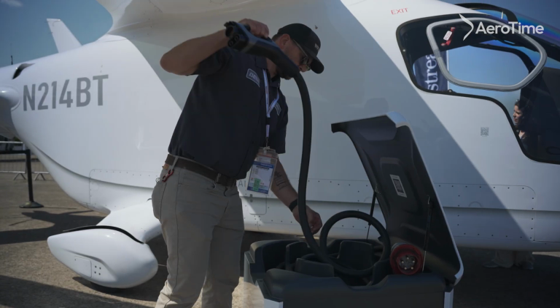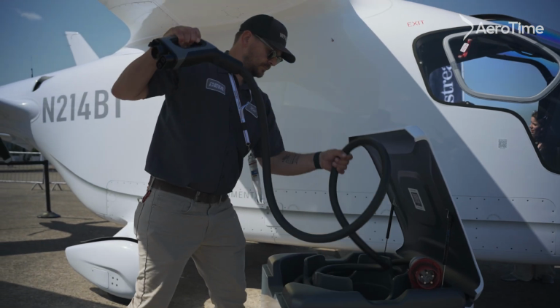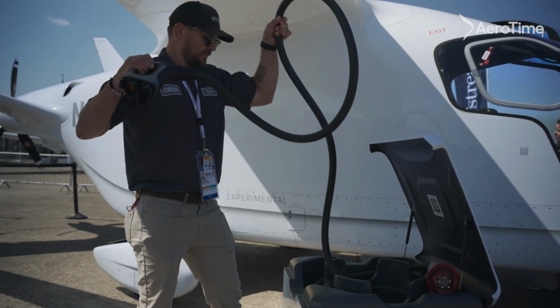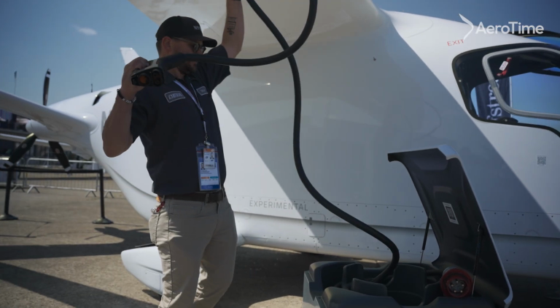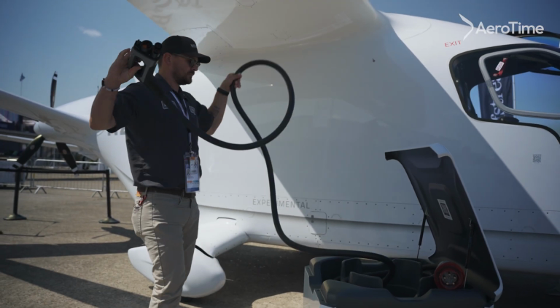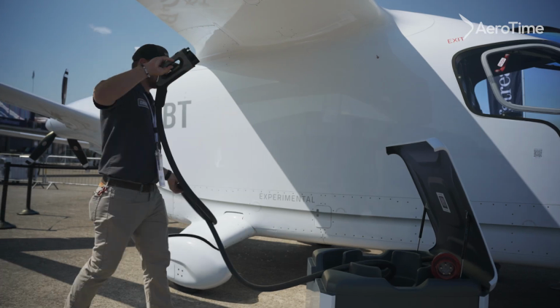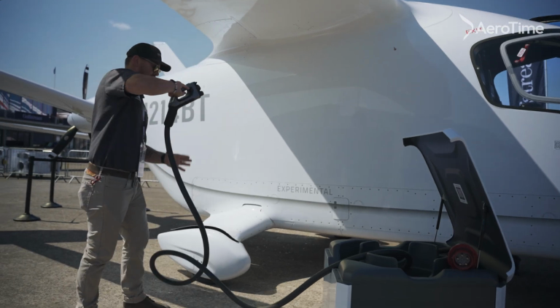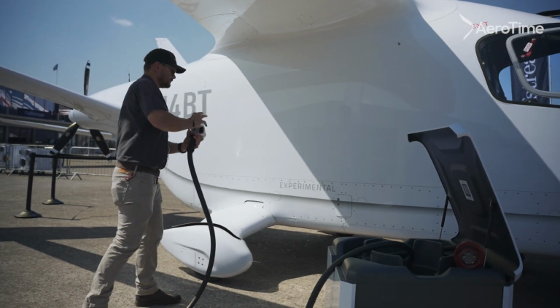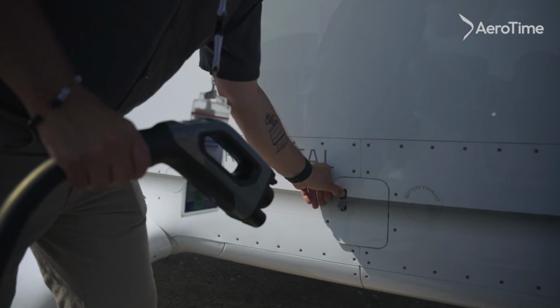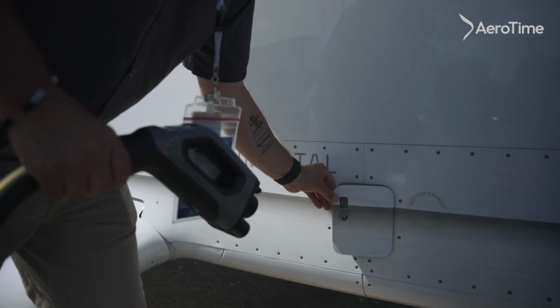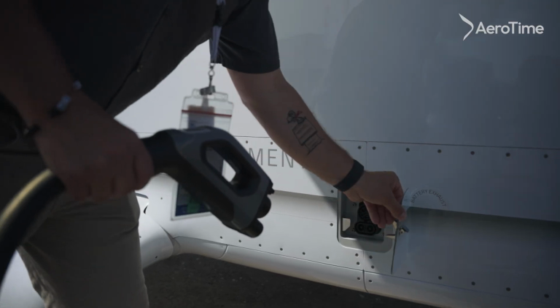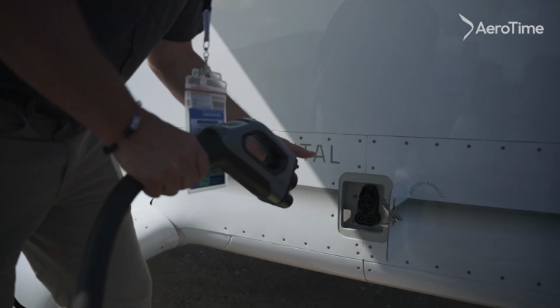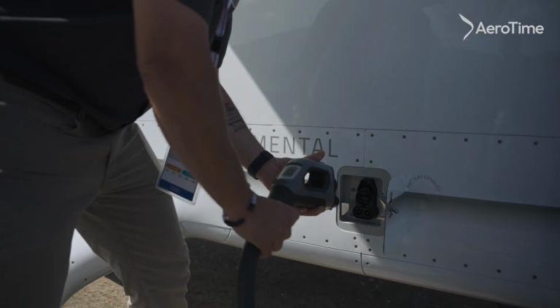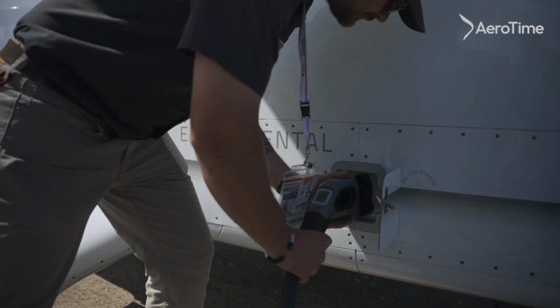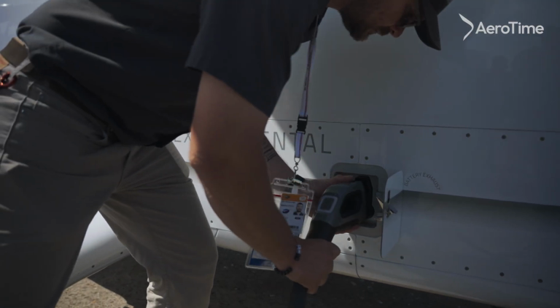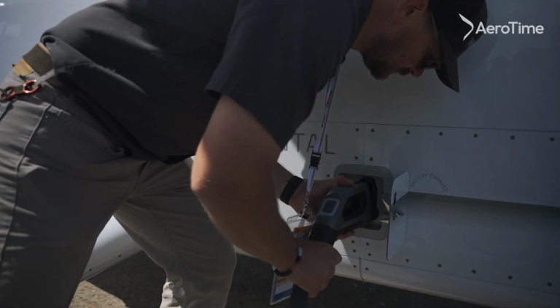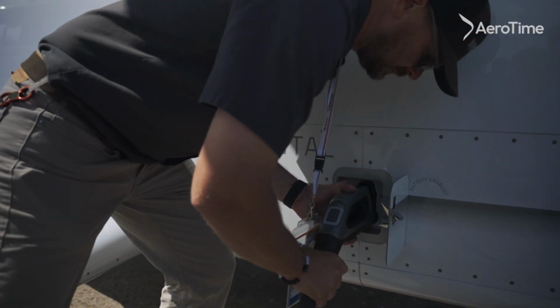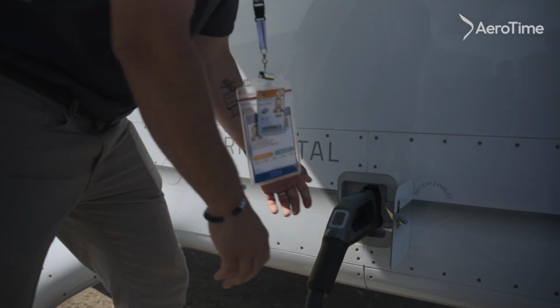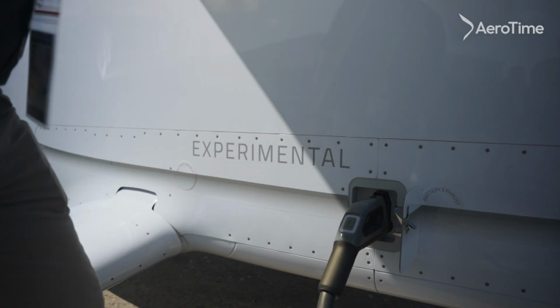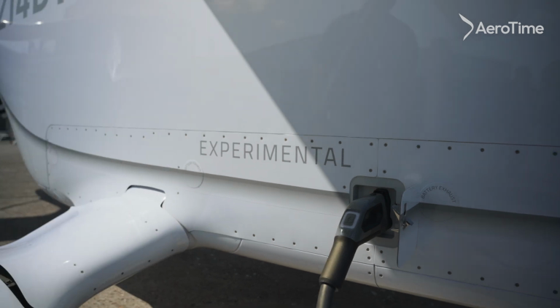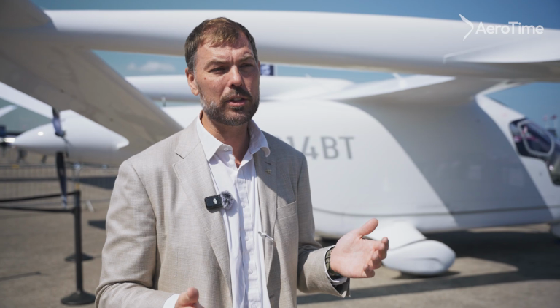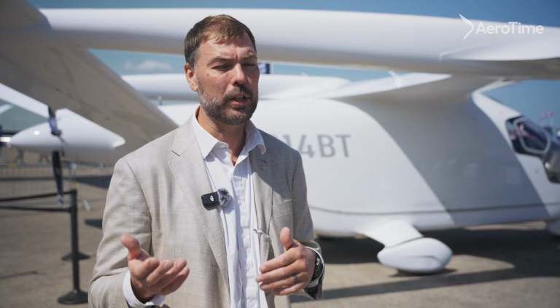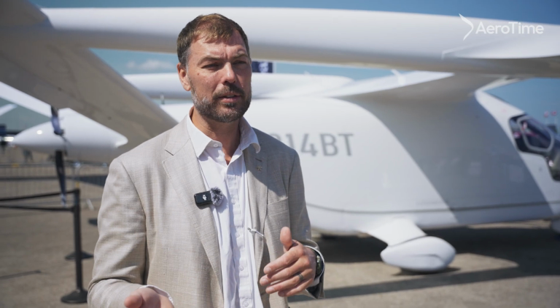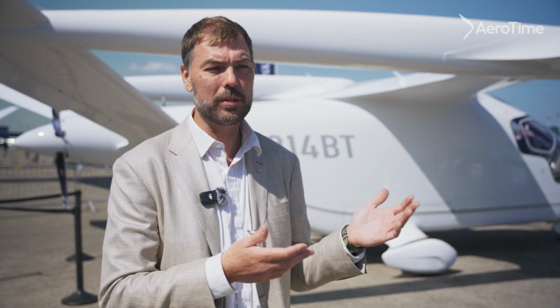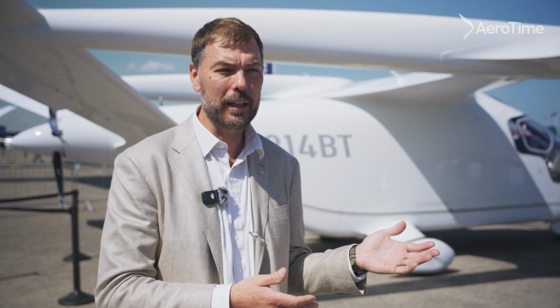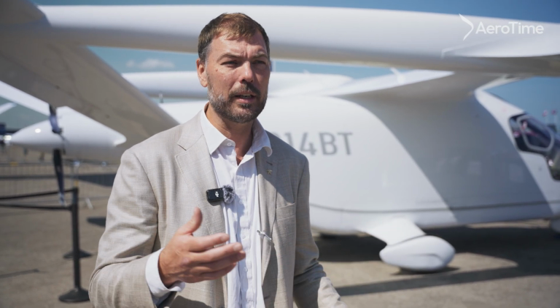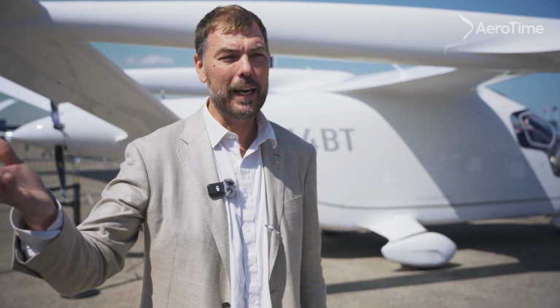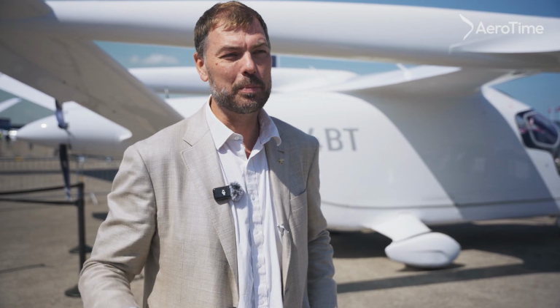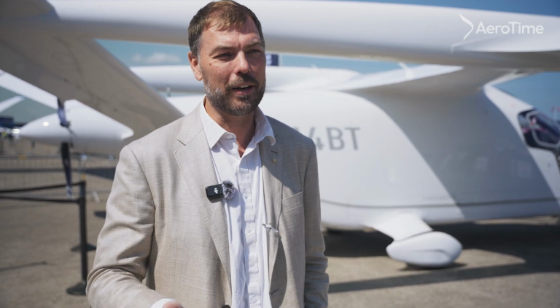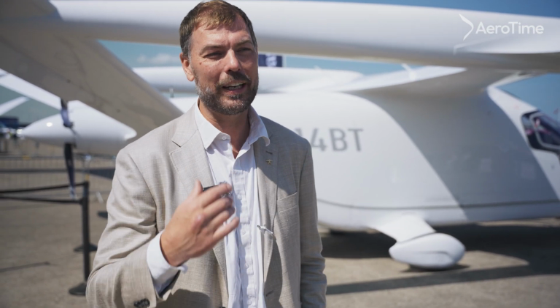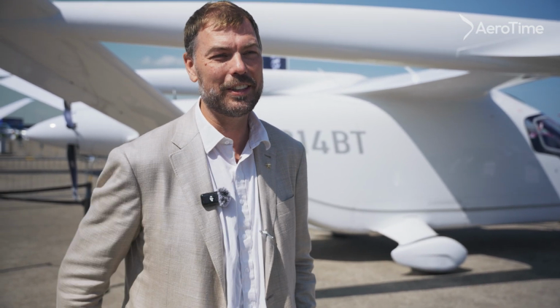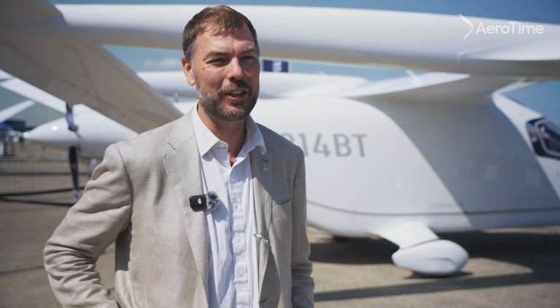We've defined the charging standards that all aviation manufacturers except for one have bought into, and now we're putting those all over the United States. We've got UL listing, now CE listing, and we just made our first sales into Europe.